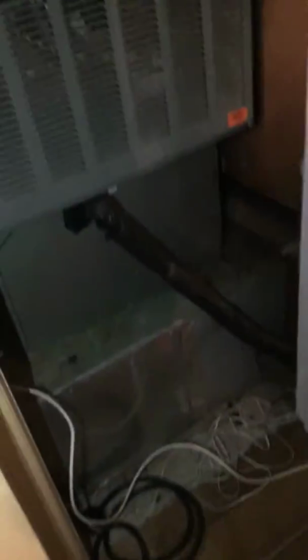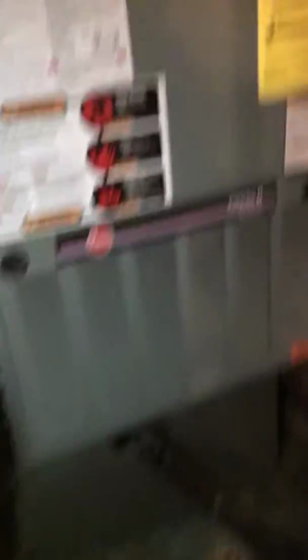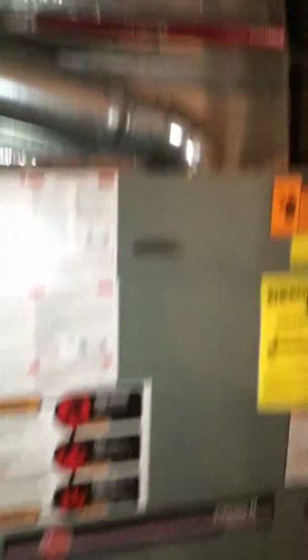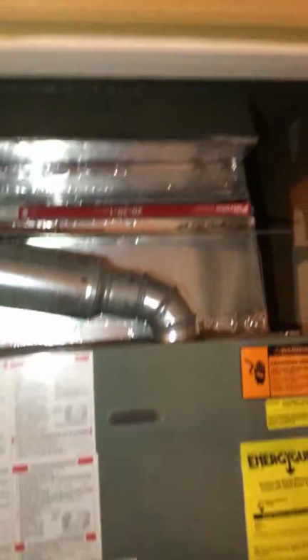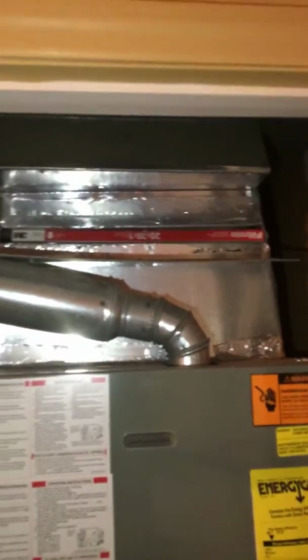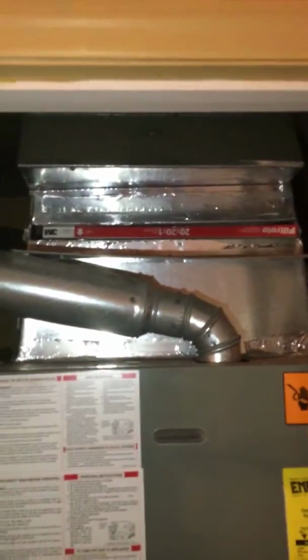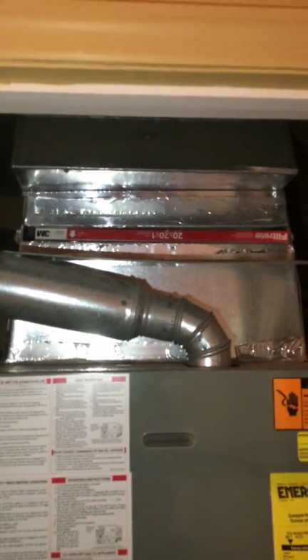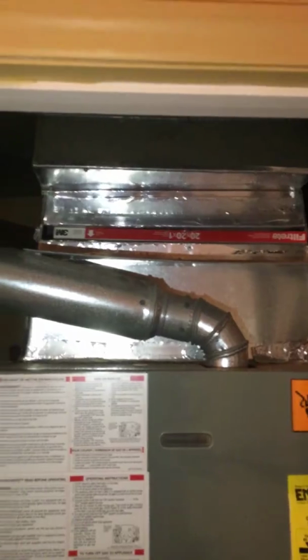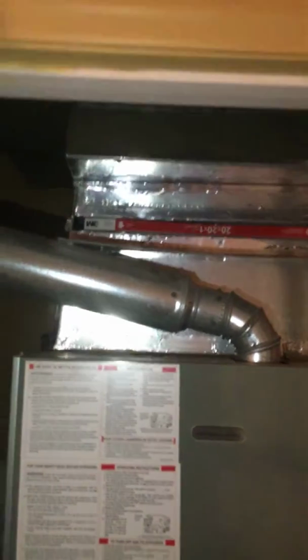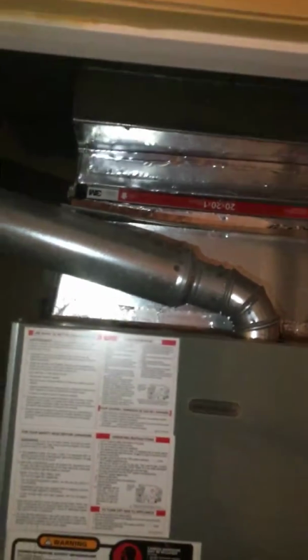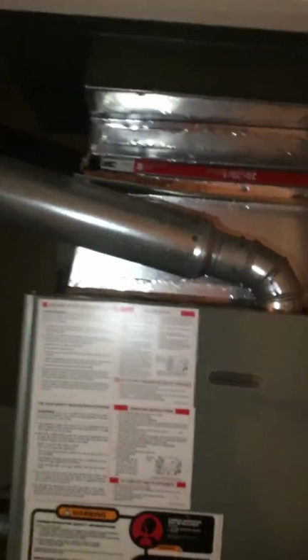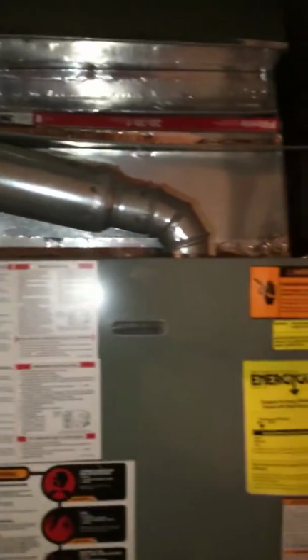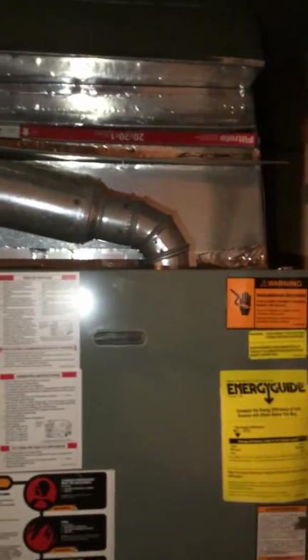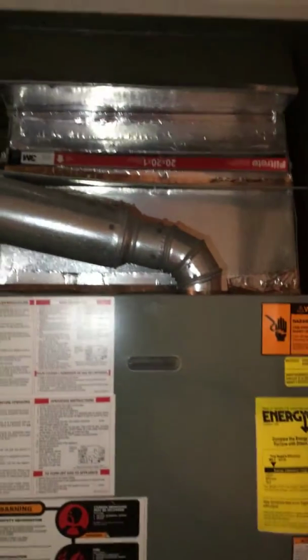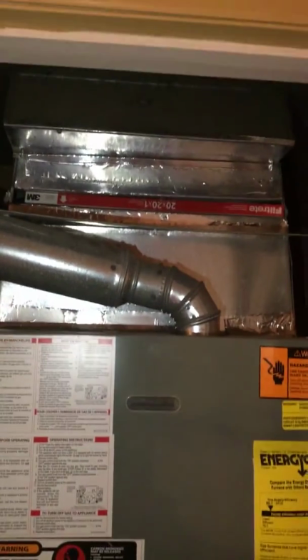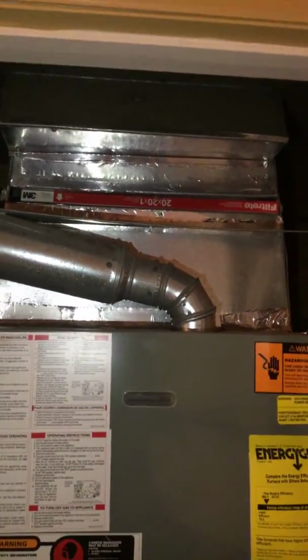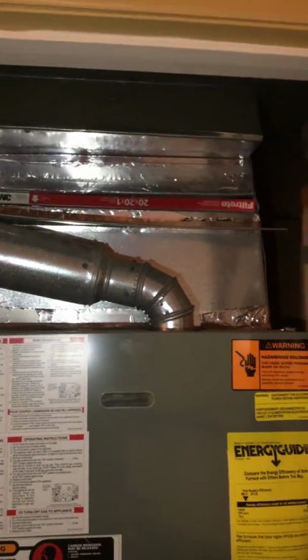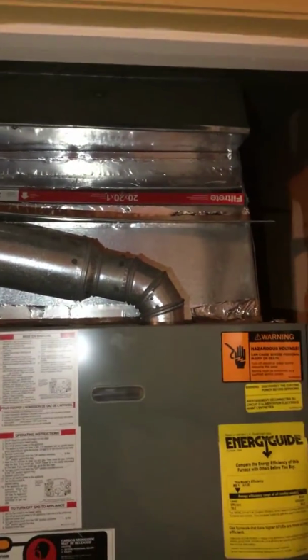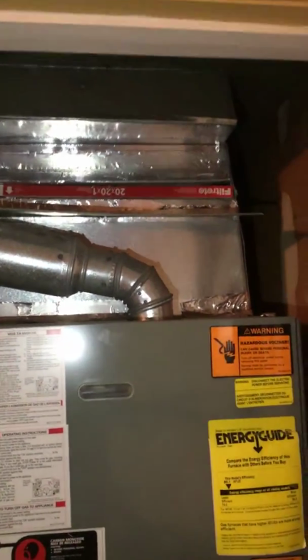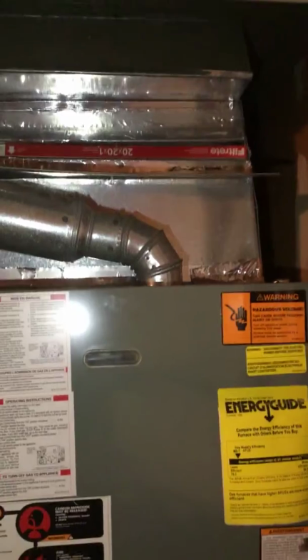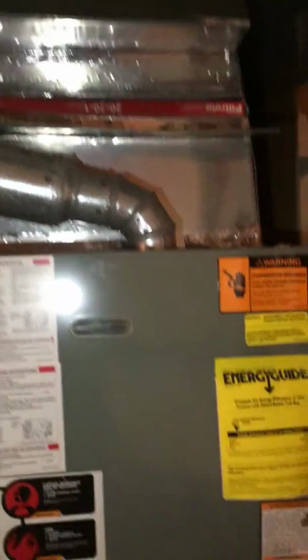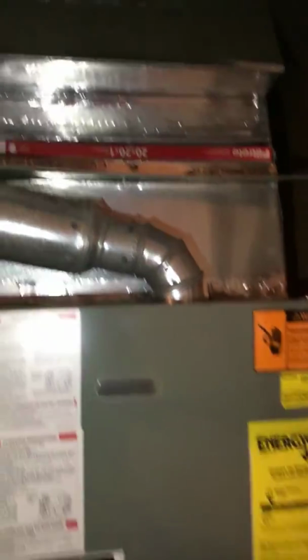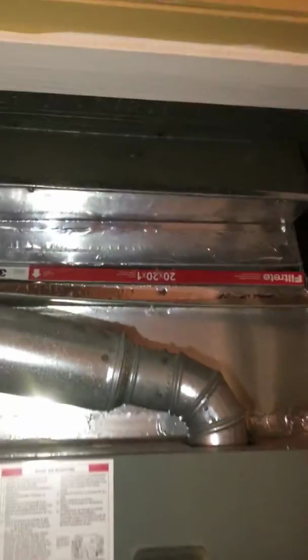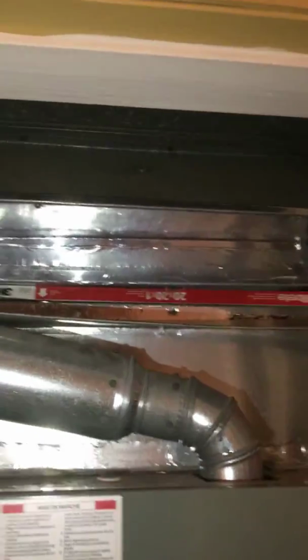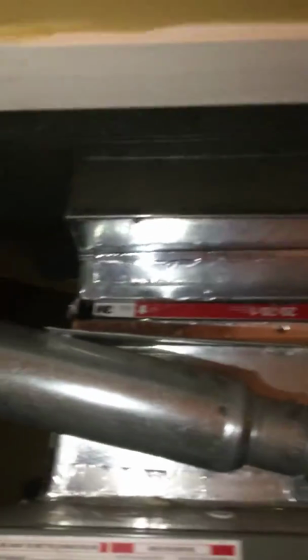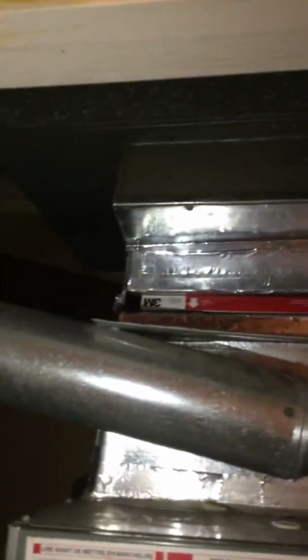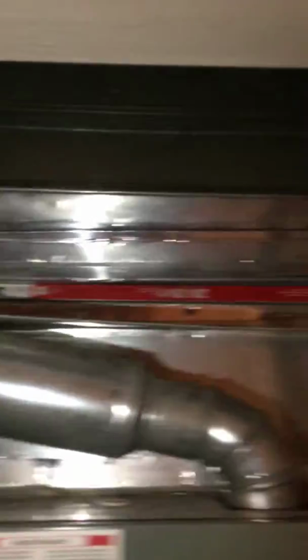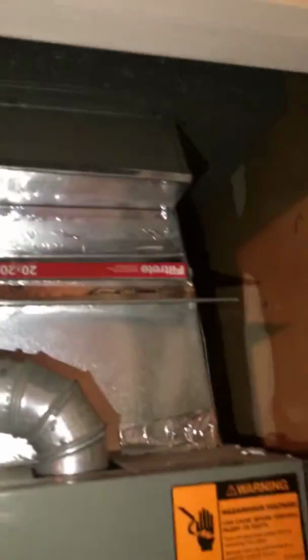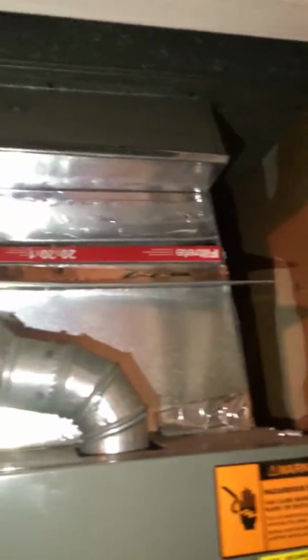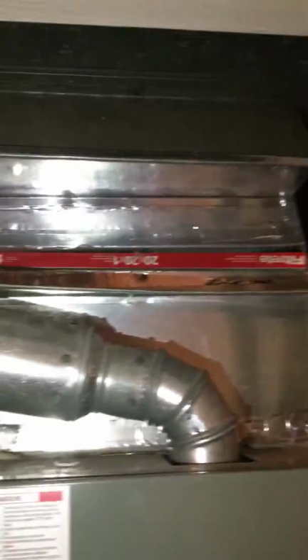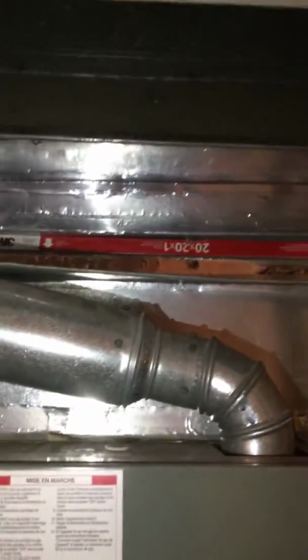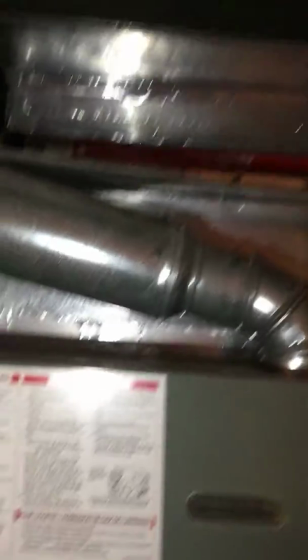I do have on the pre-survey to install a media filter if it will fit. If it will not fit, do a one-inch filter. There is our trunk line there that we're connected to. I figure we'll pretty much take this from the top down.